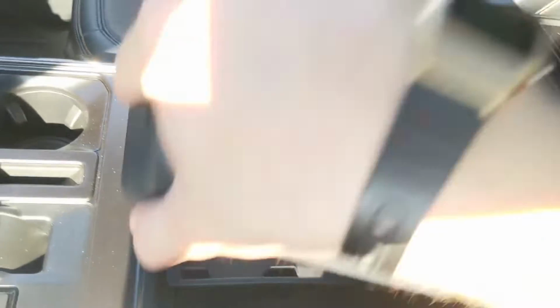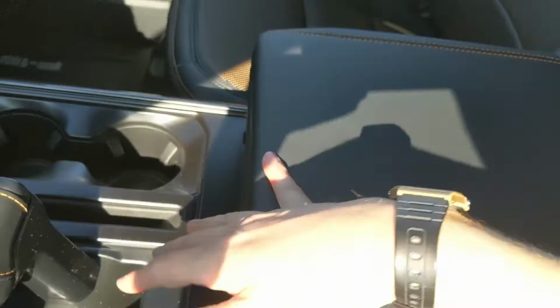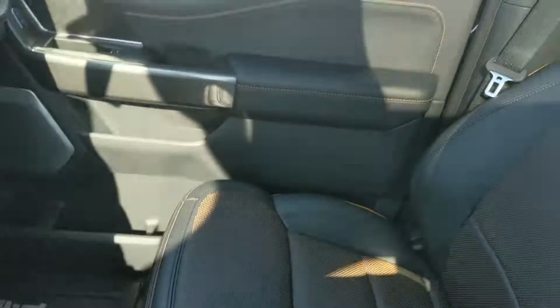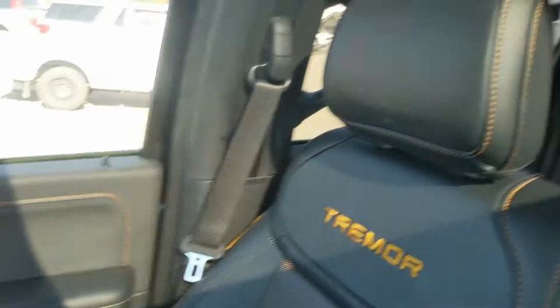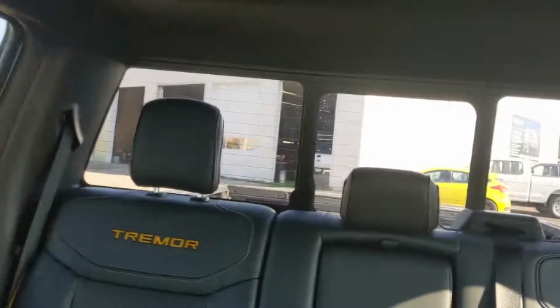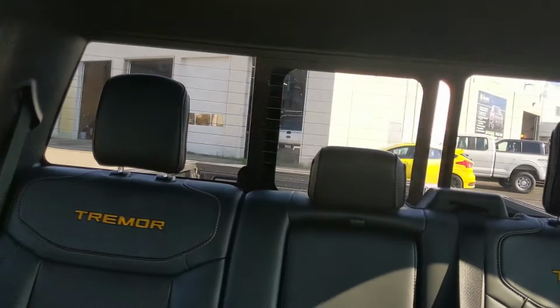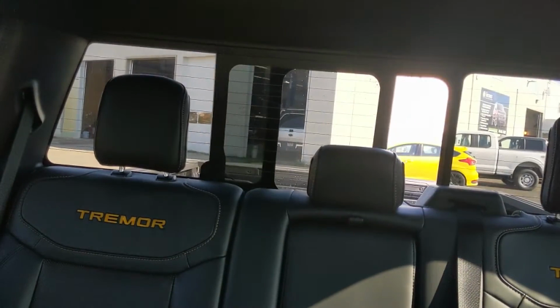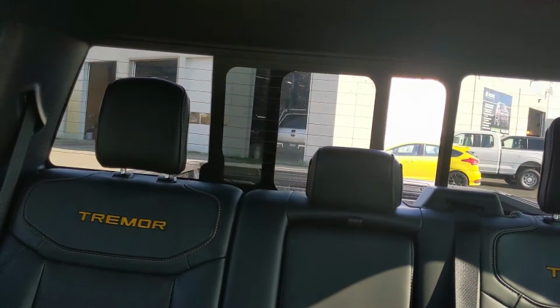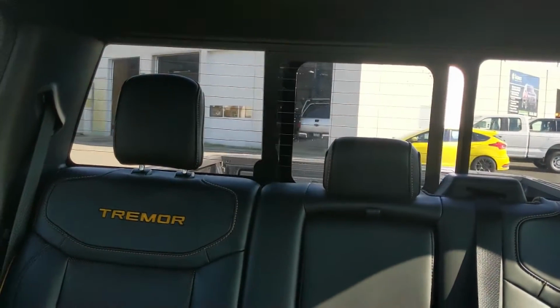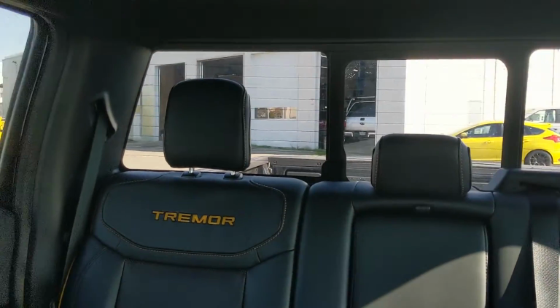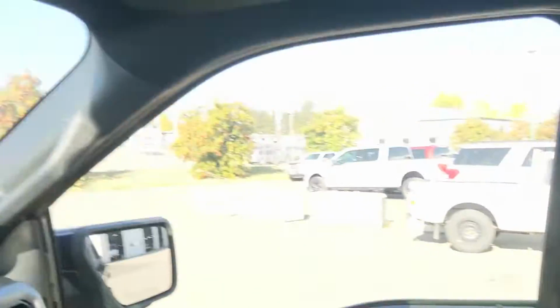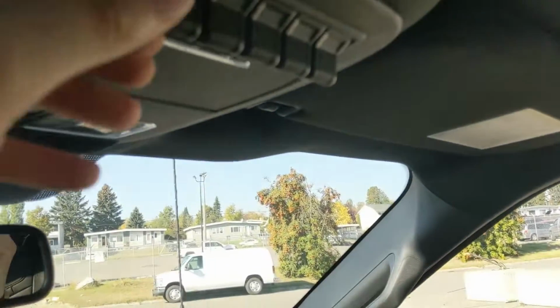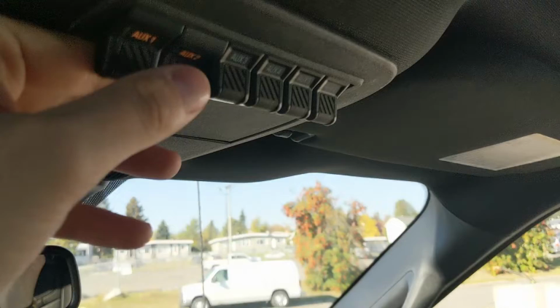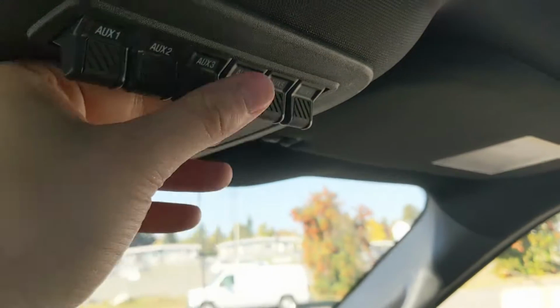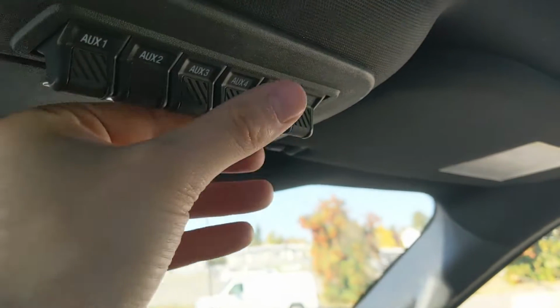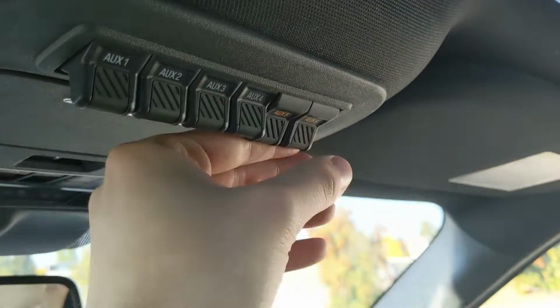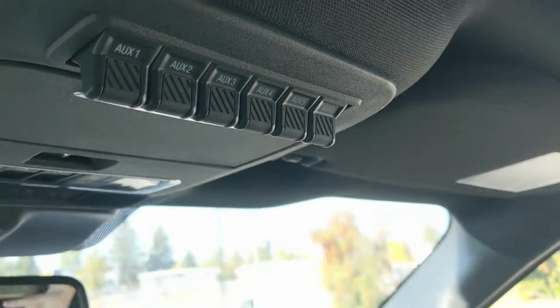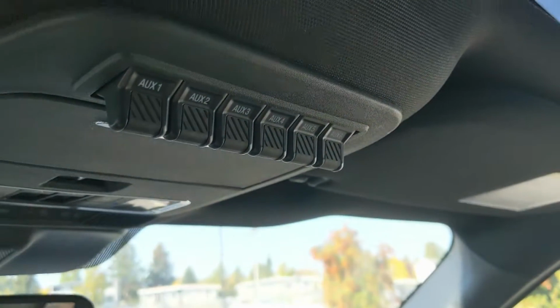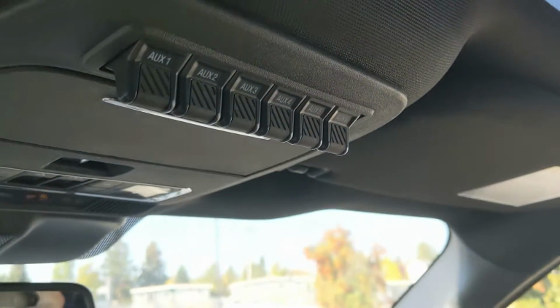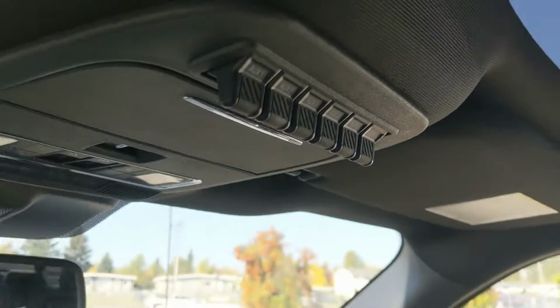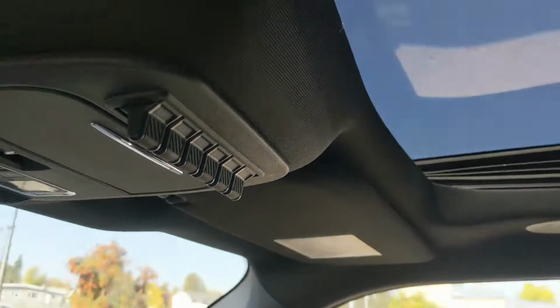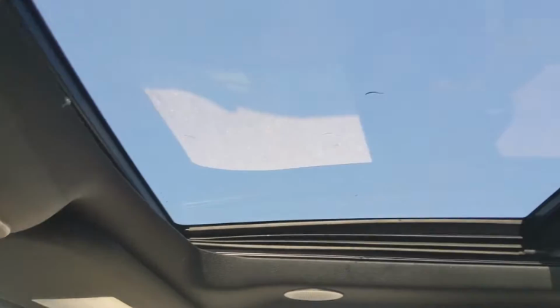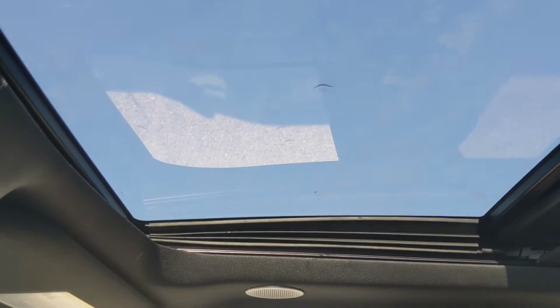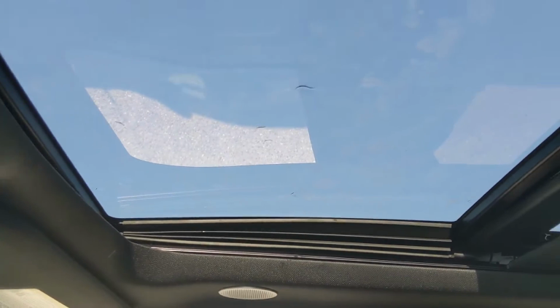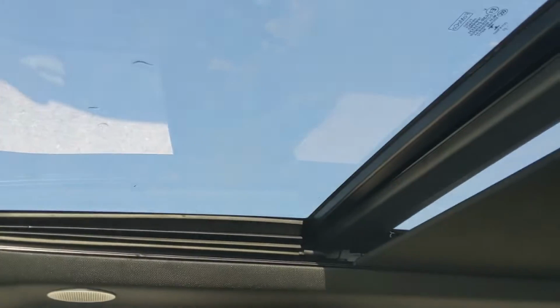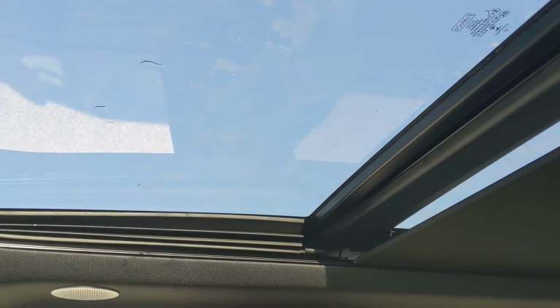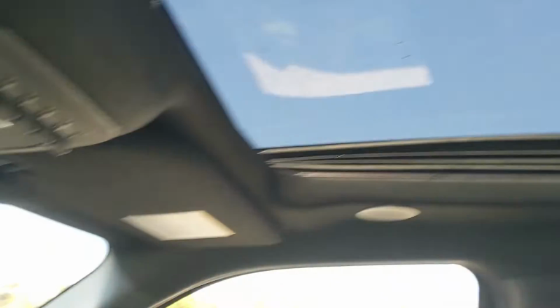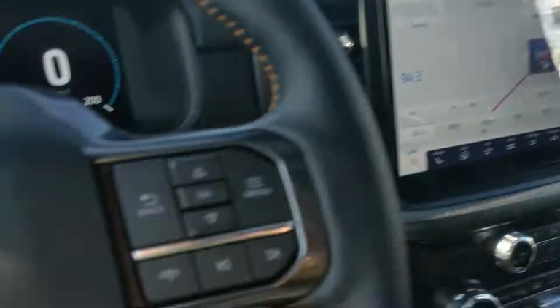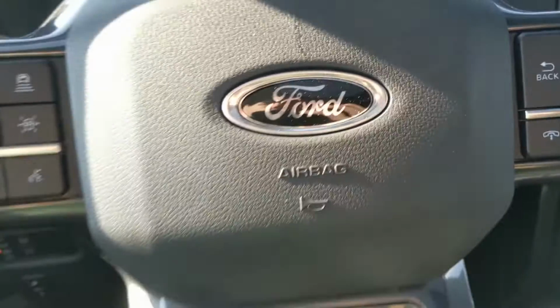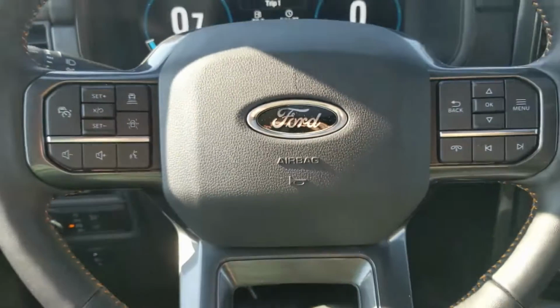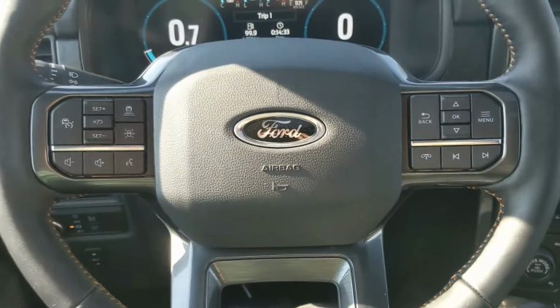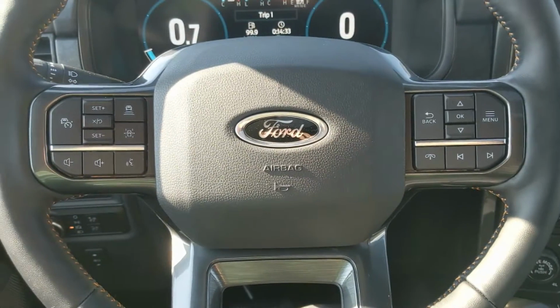Looking back, you have a power sliding rear window. Looking up, you have six upfitter switches which can be wired up however you please. And last but not least, you have a twin panel moonroof so you can let in the sunshine. That should cover our look at the interior.